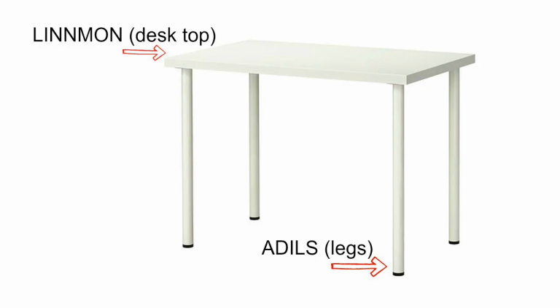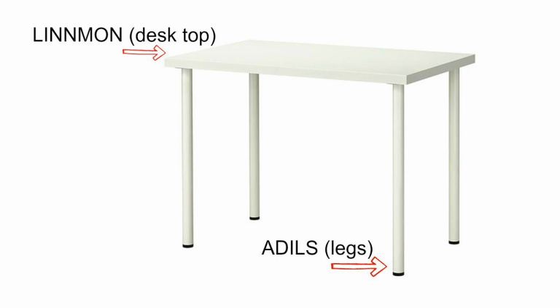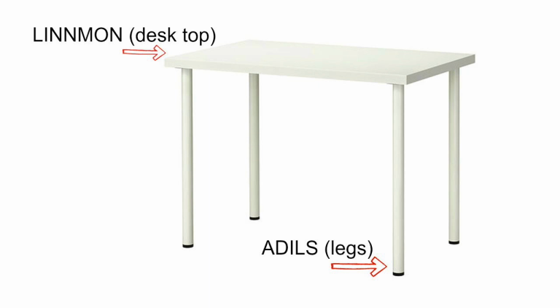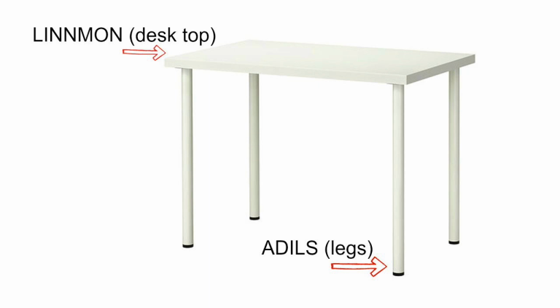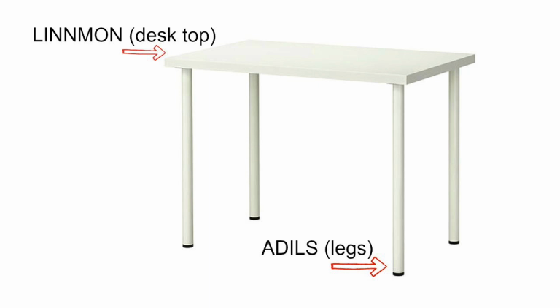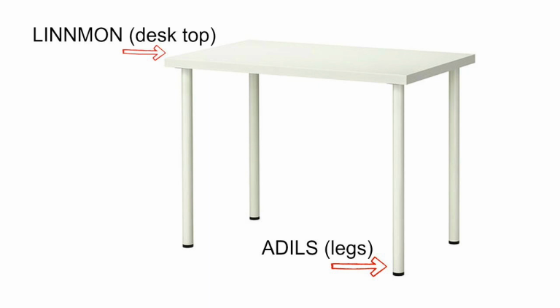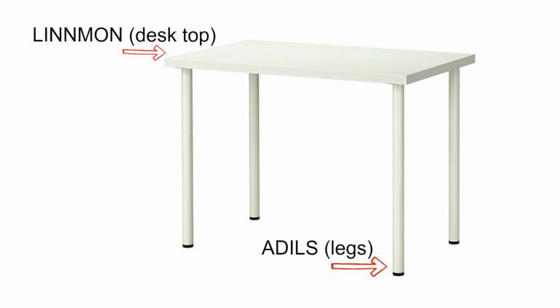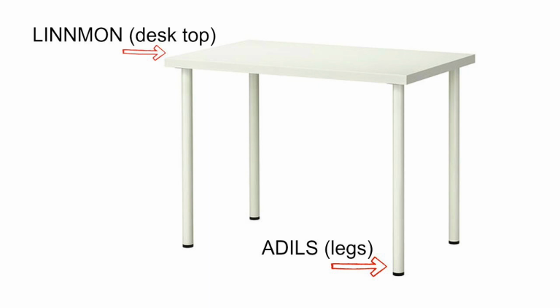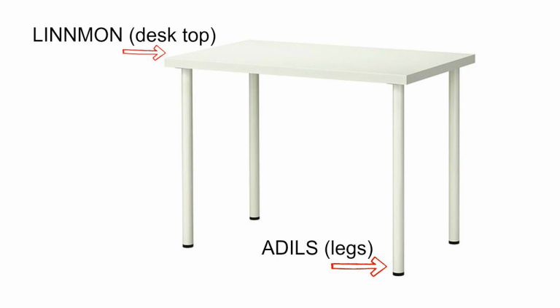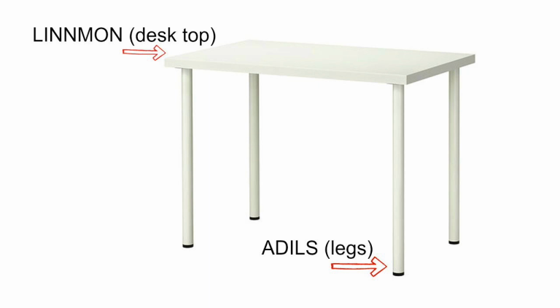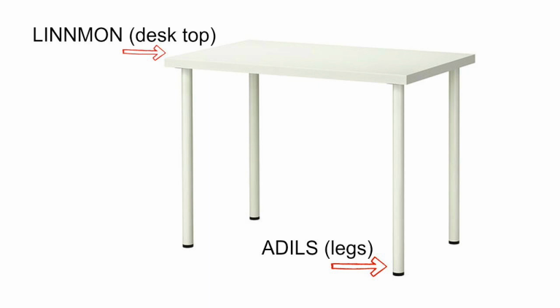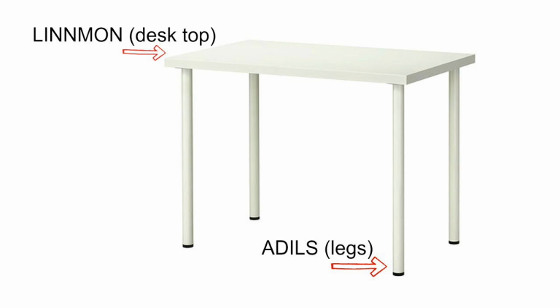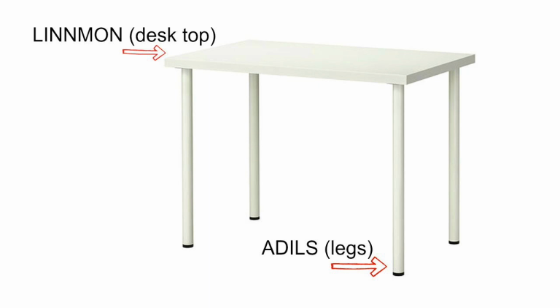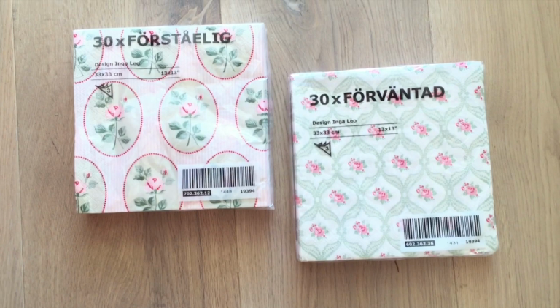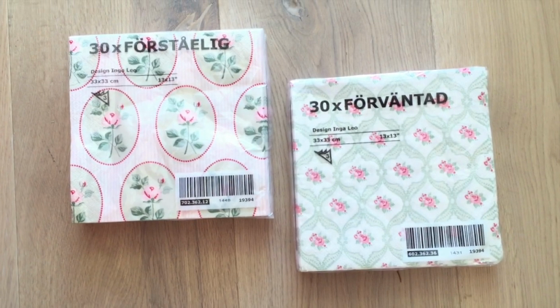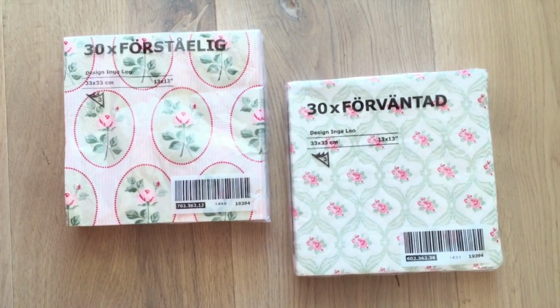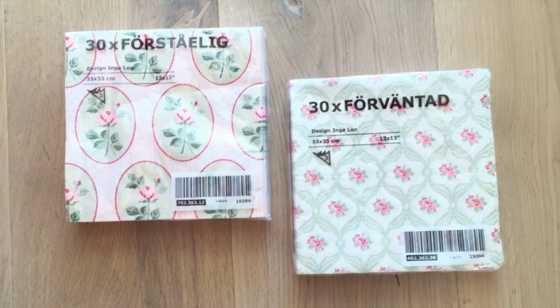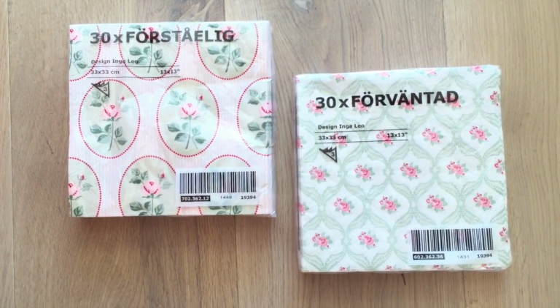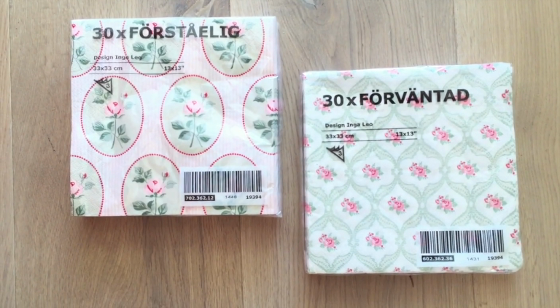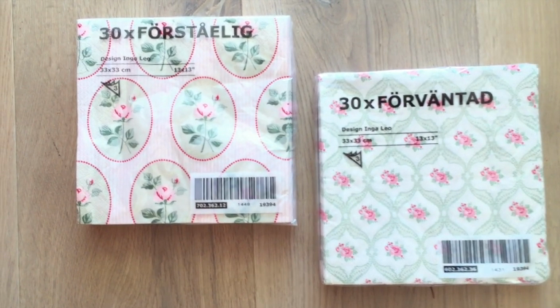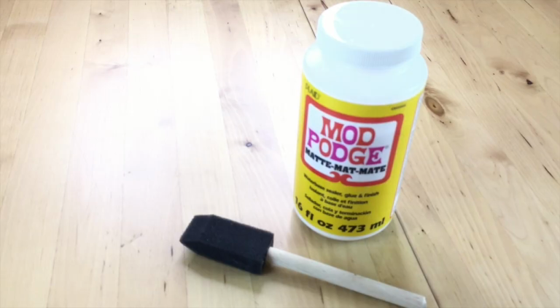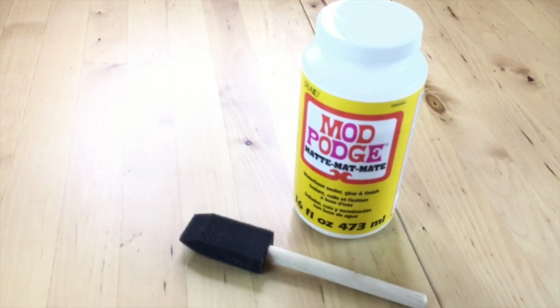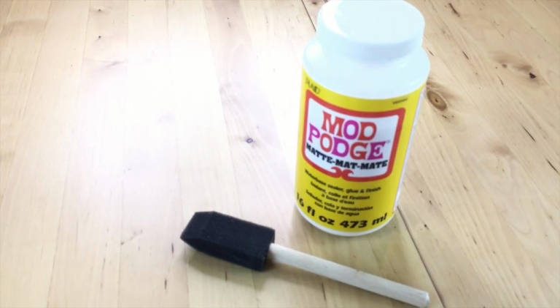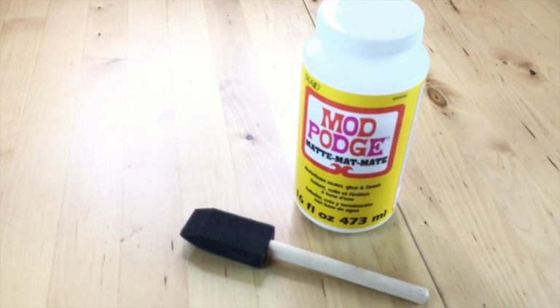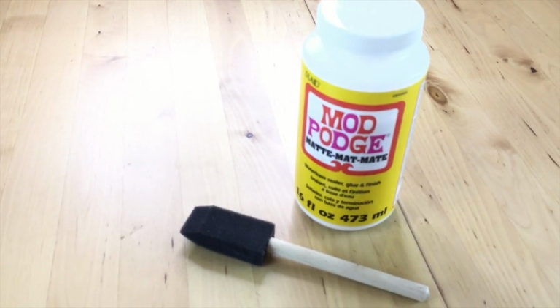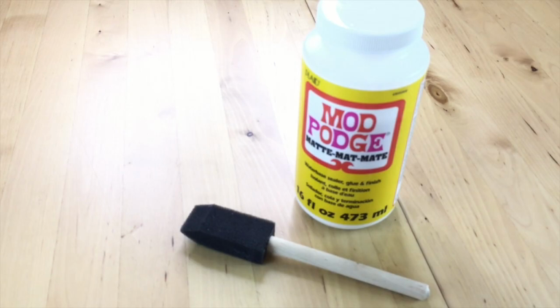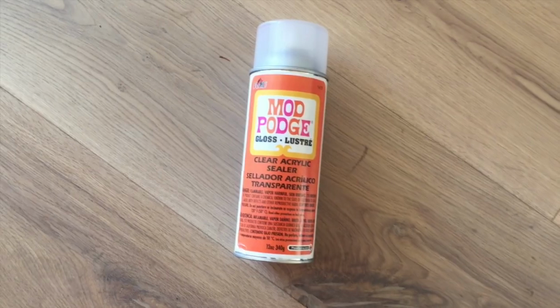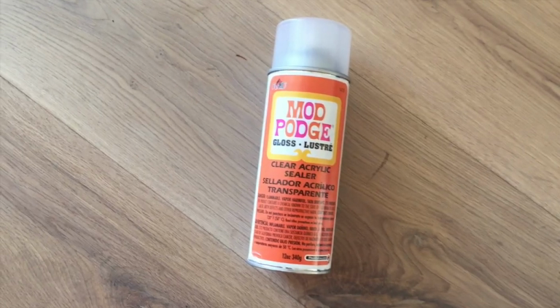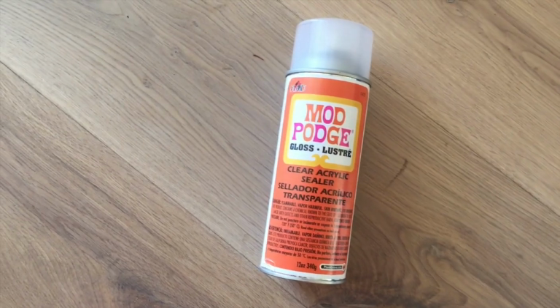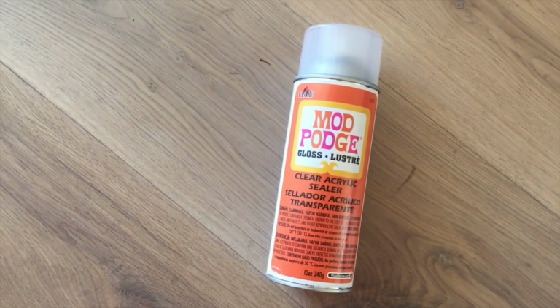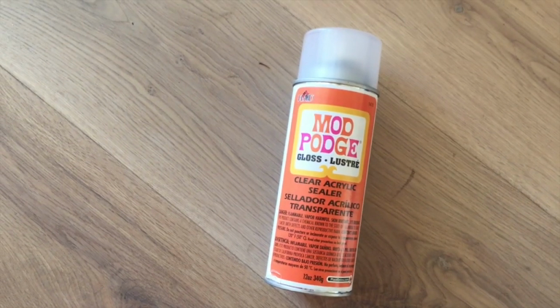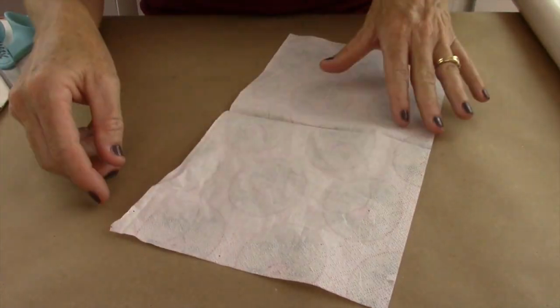What you'll need for this project is an IKEA desktop and legs, some decorative napkins — these are from IKEA — Mod Podge, a brush, and a clear acrylic sealer.